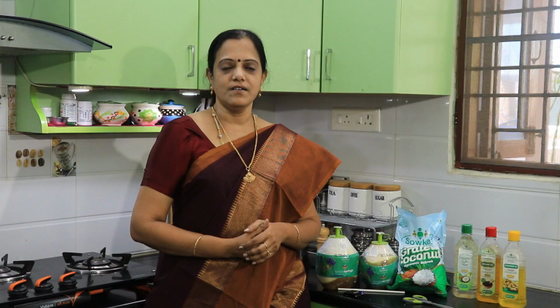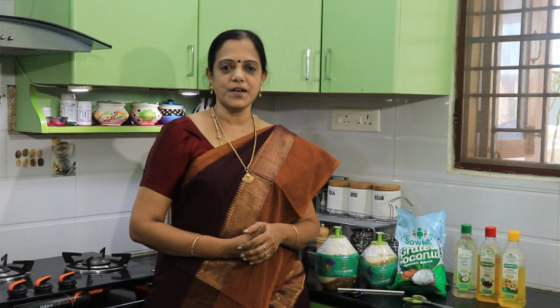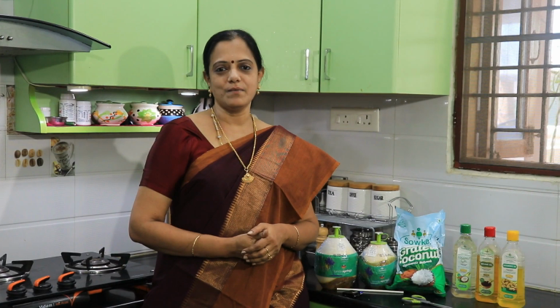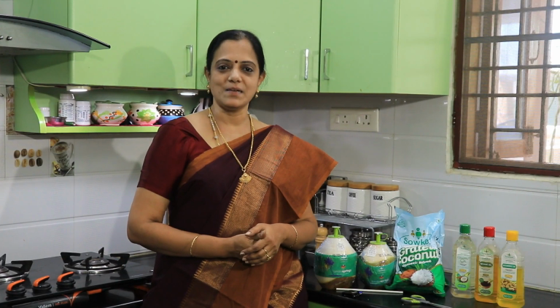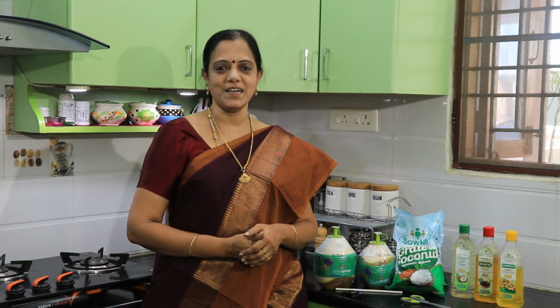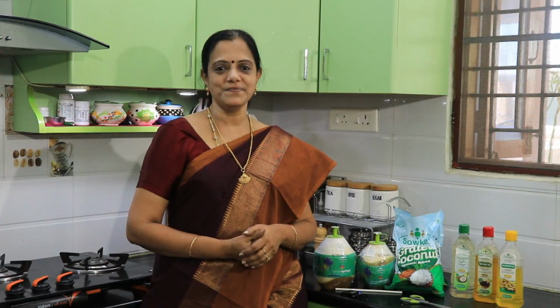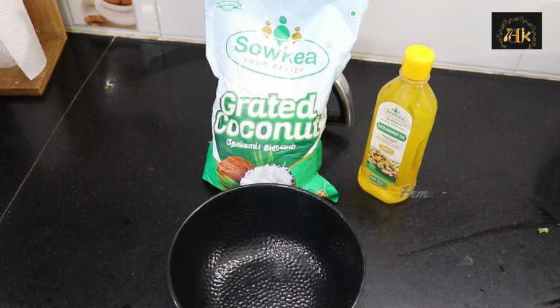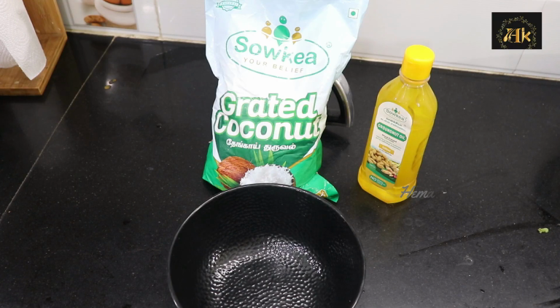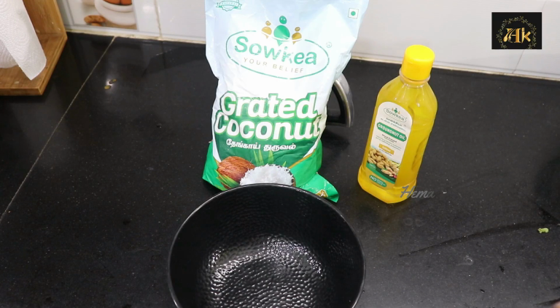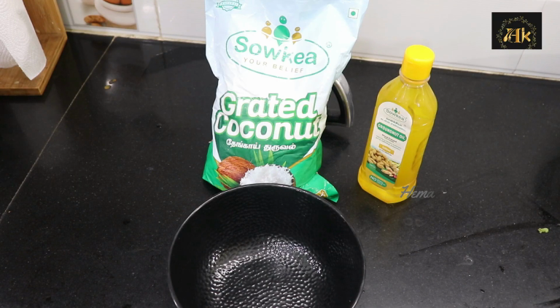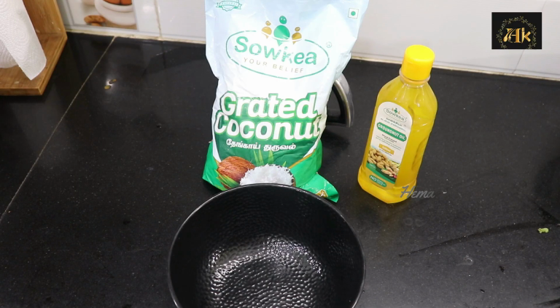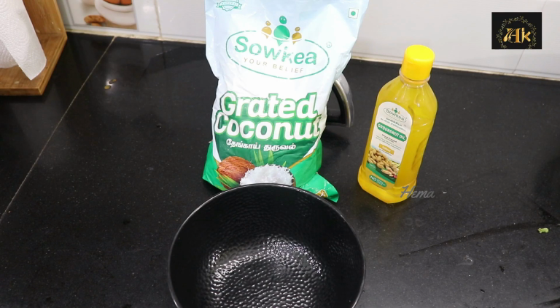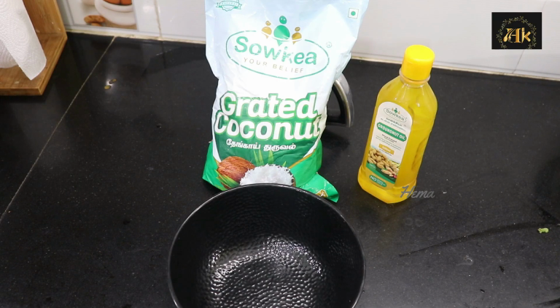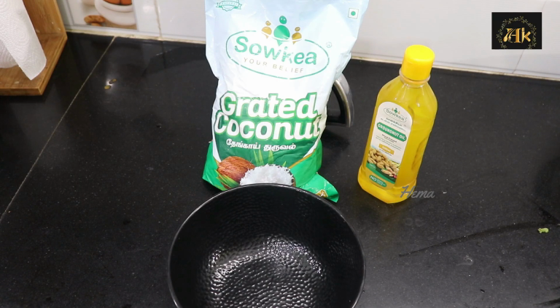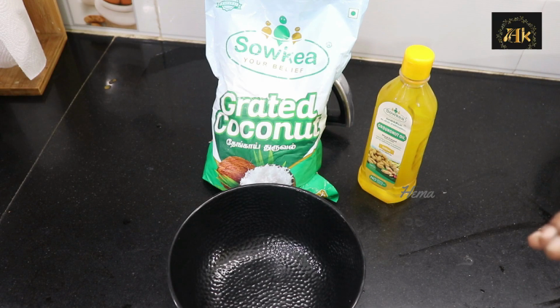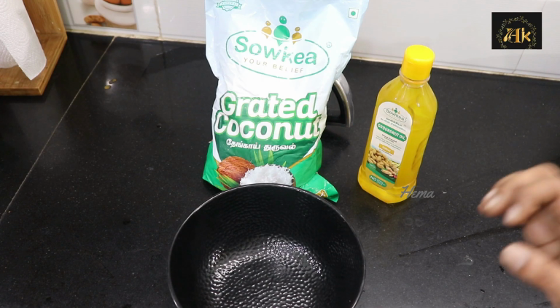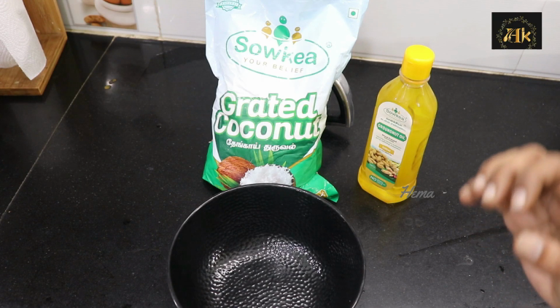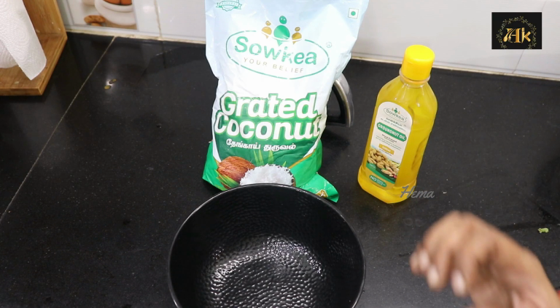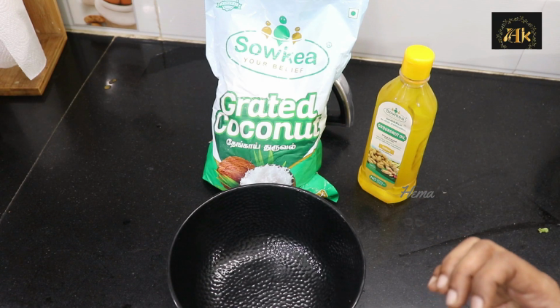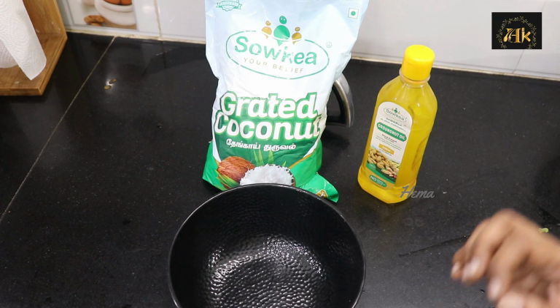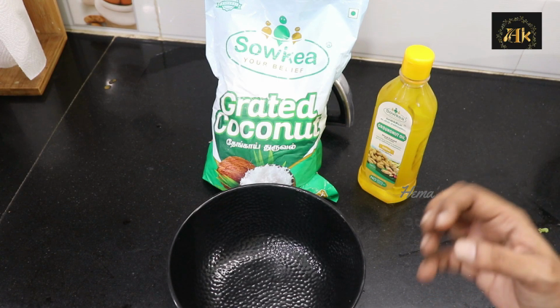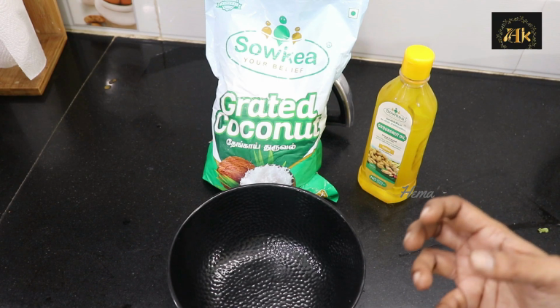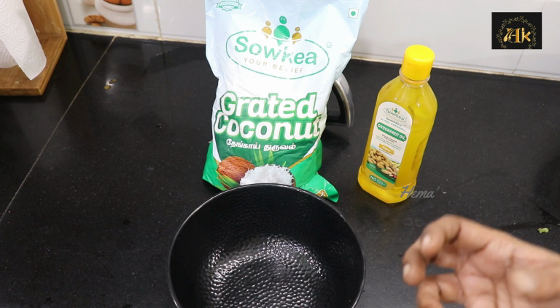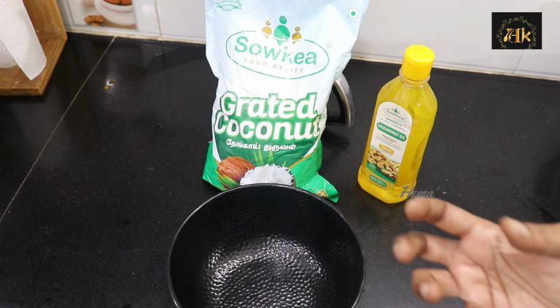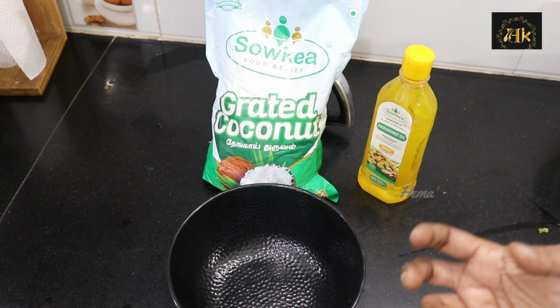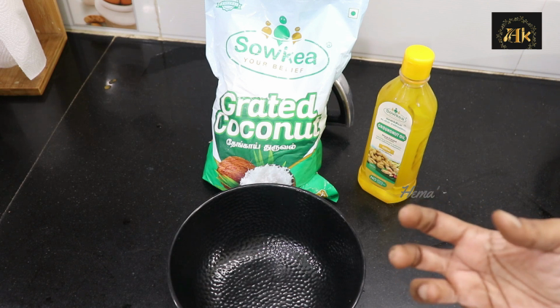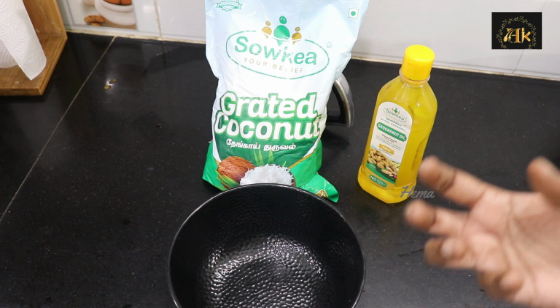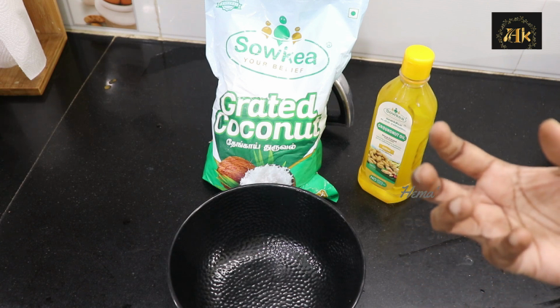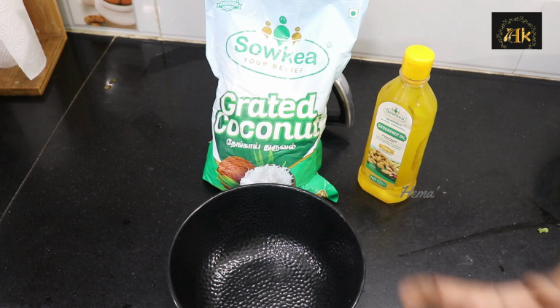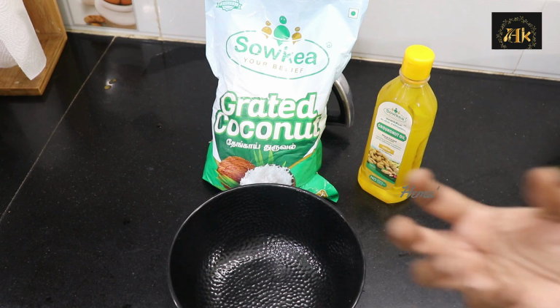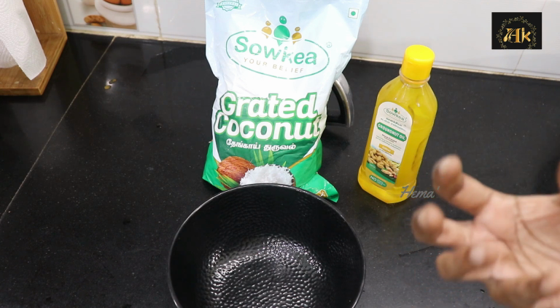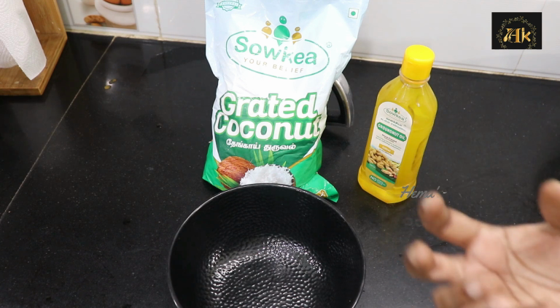Now let's do a snack recipe. This is a Gujarati snack — simple grated coconut balls.